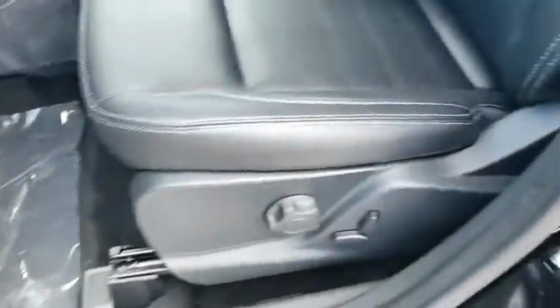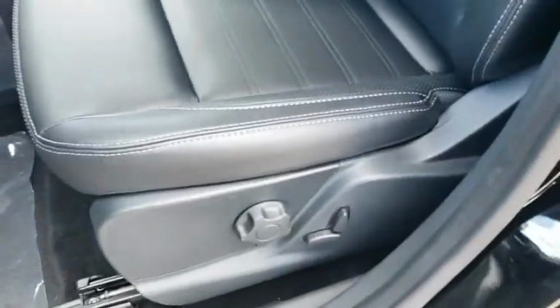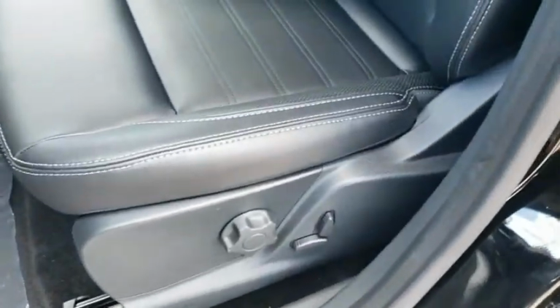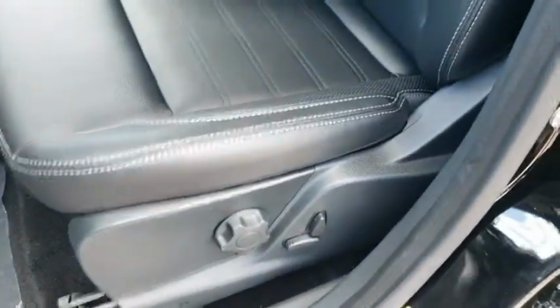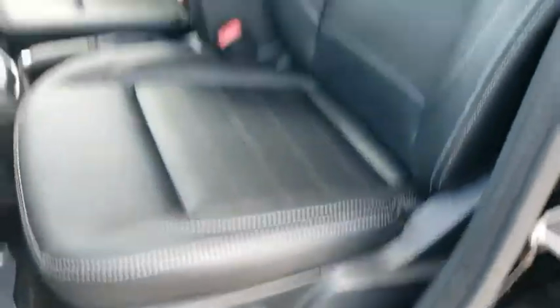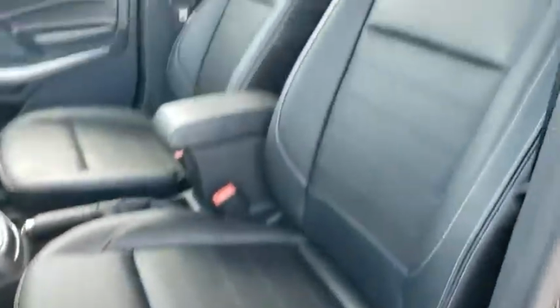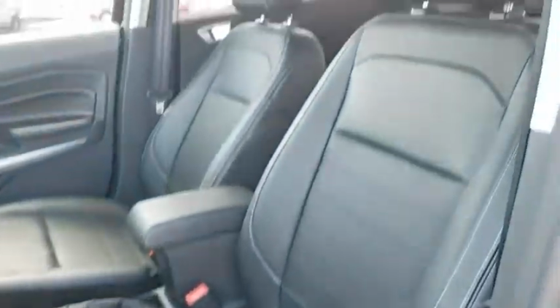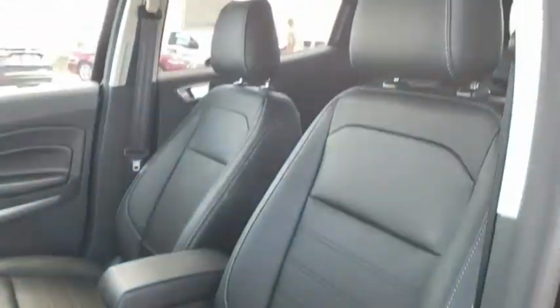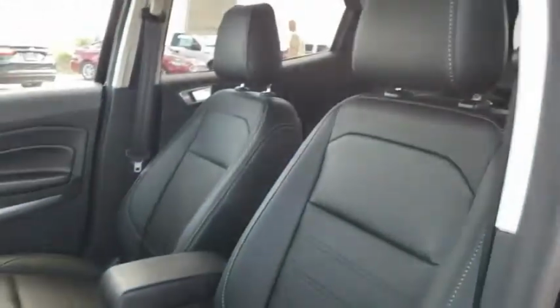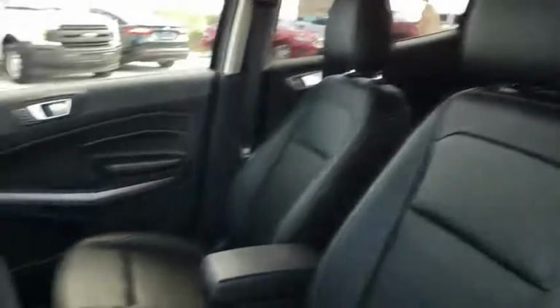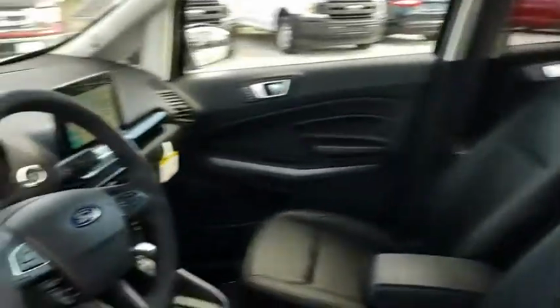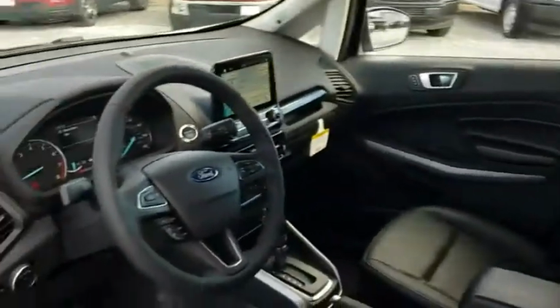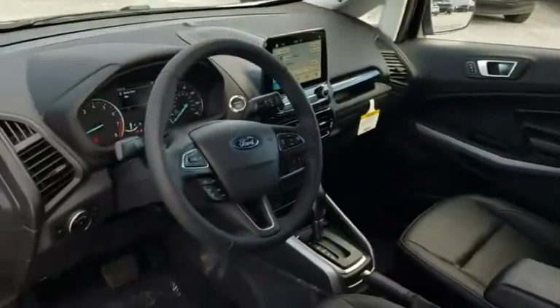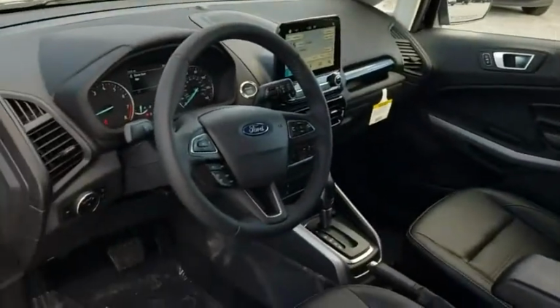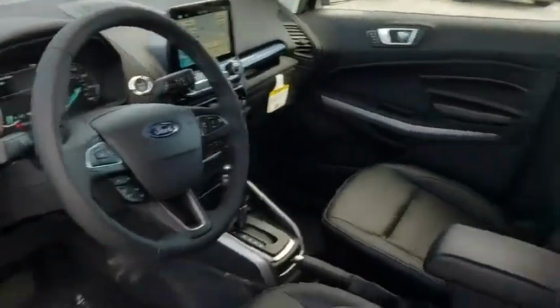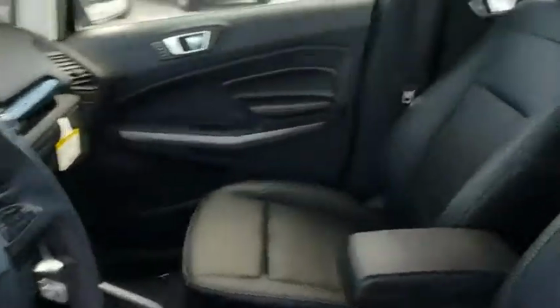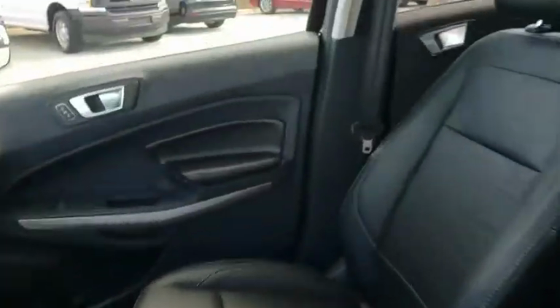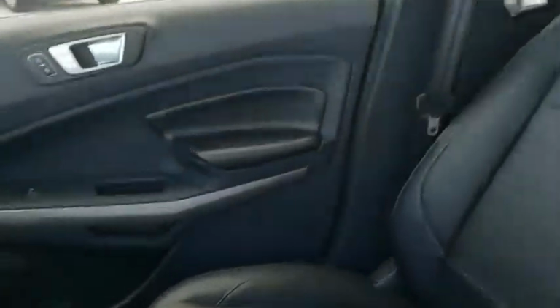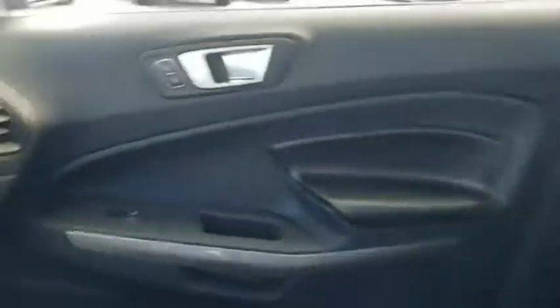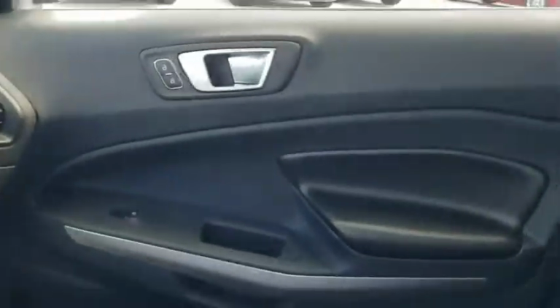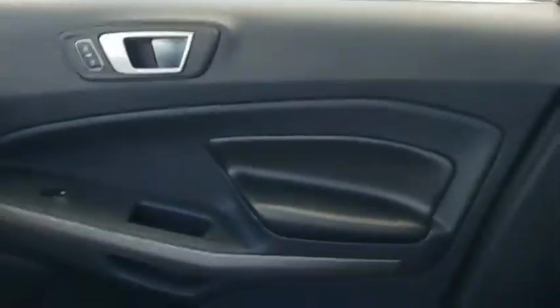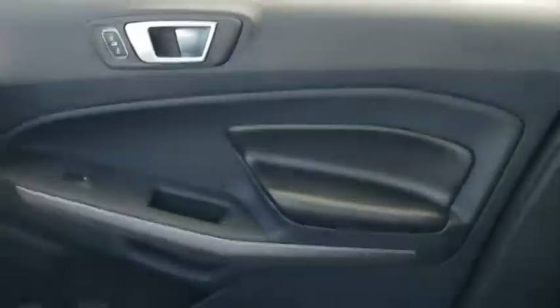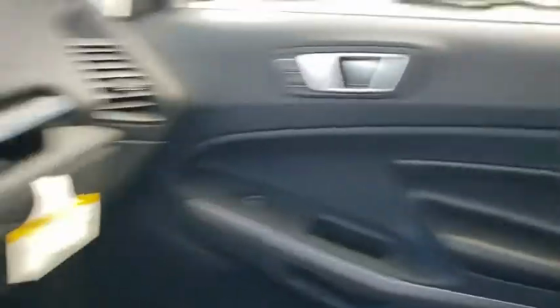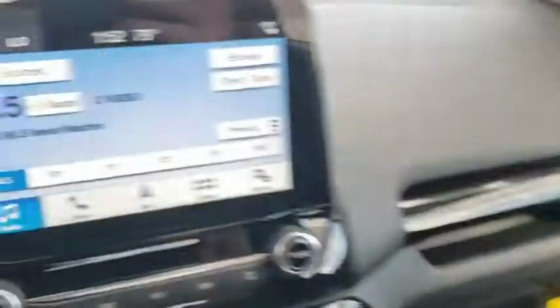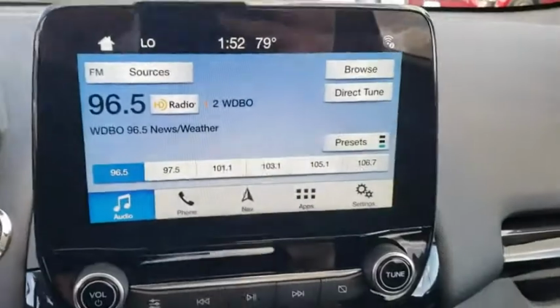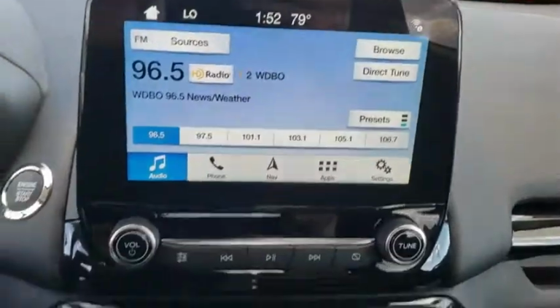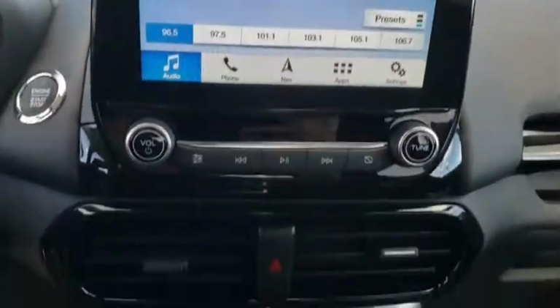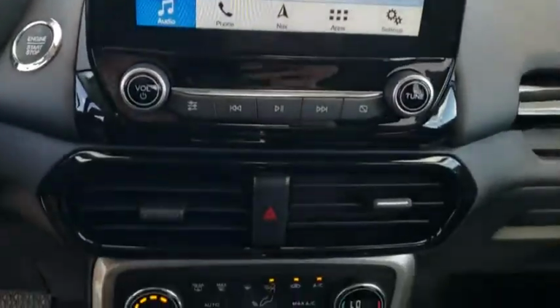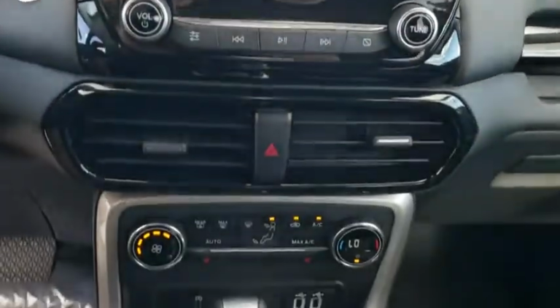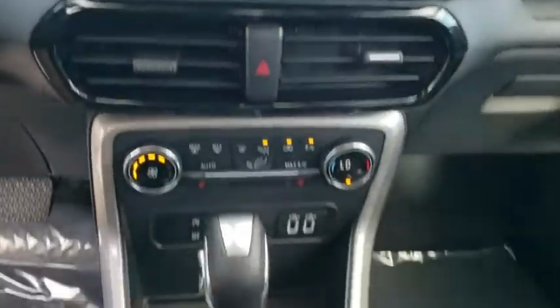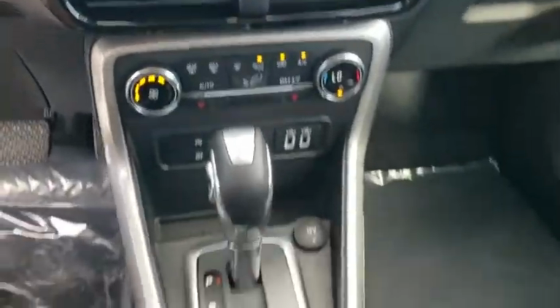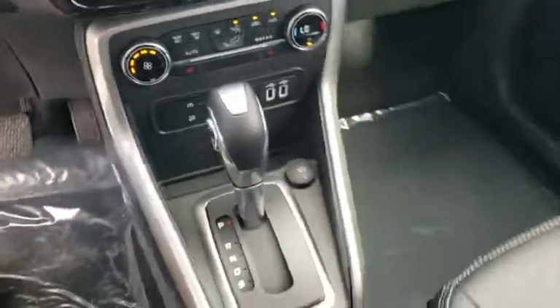Bluetooth, power steering, adjustable steering wheel, cruise control, floor mats, auto dimming rear view mirror, aluminum wheels, keyless start, four-wheel drive, four-wheel disc brakes.